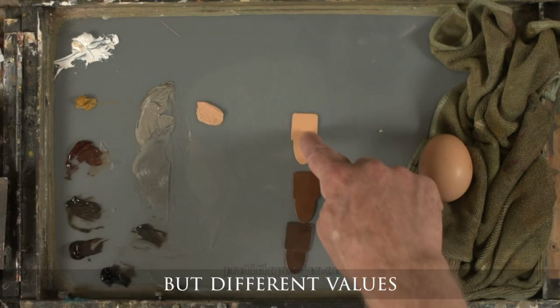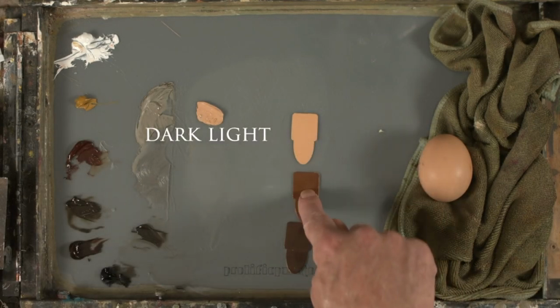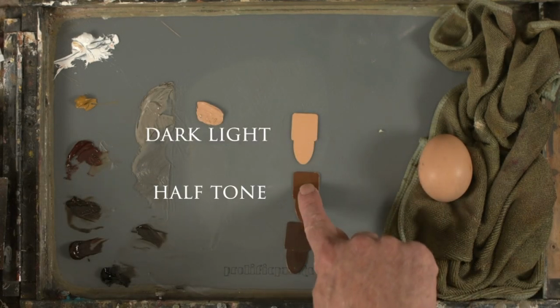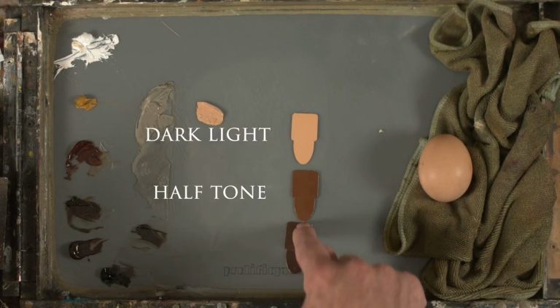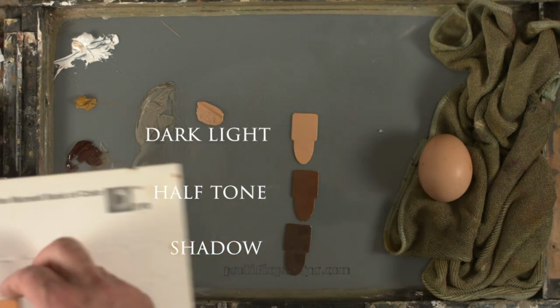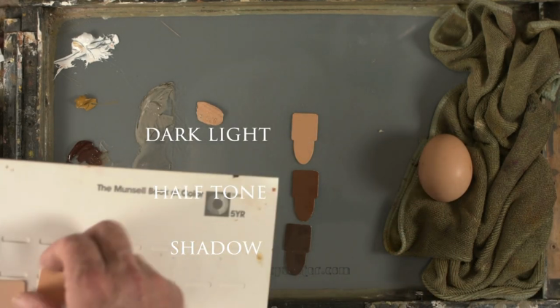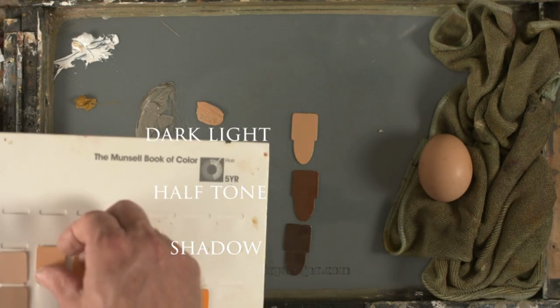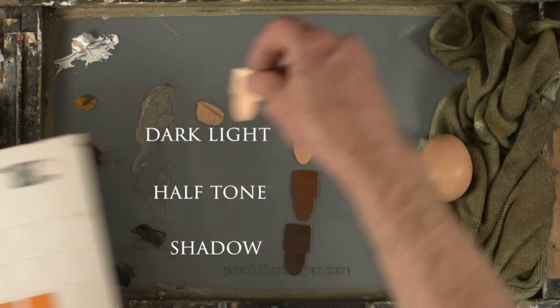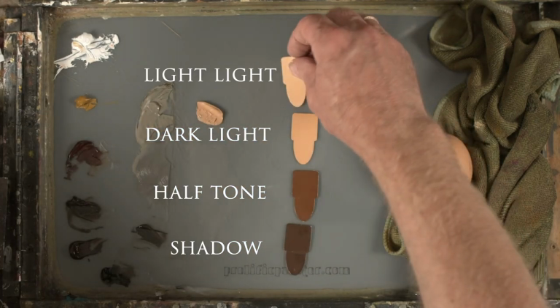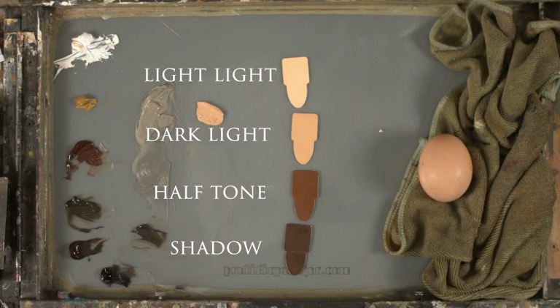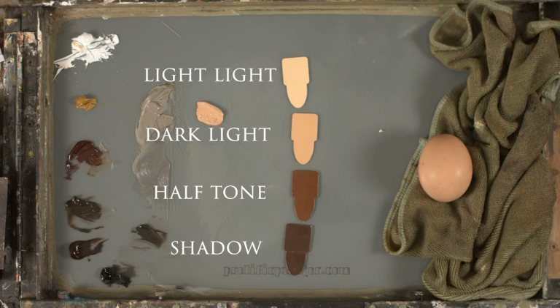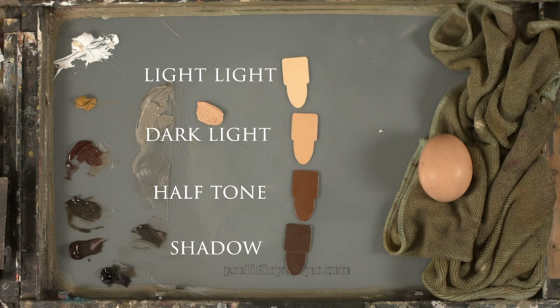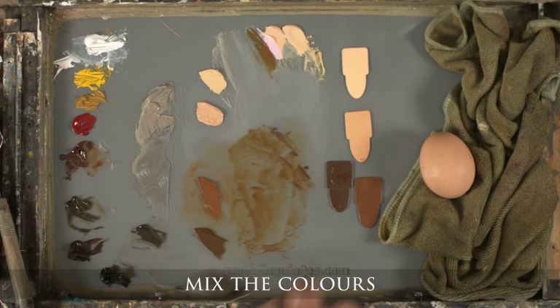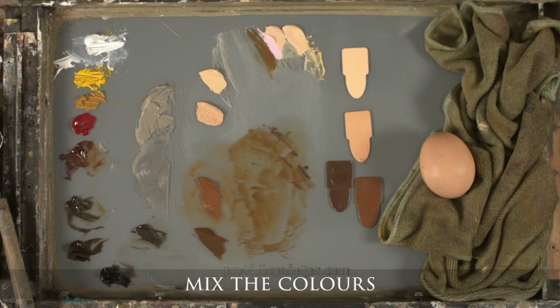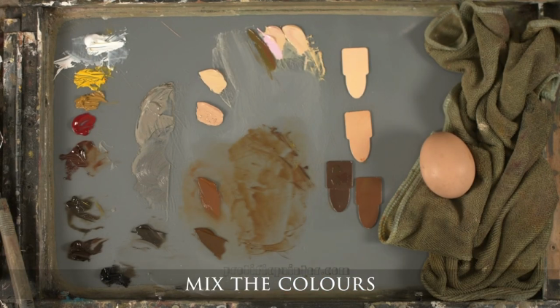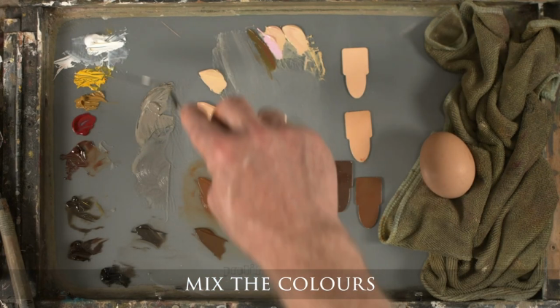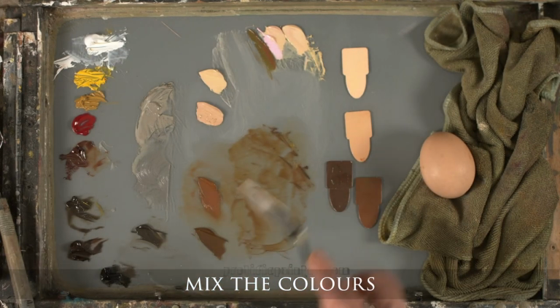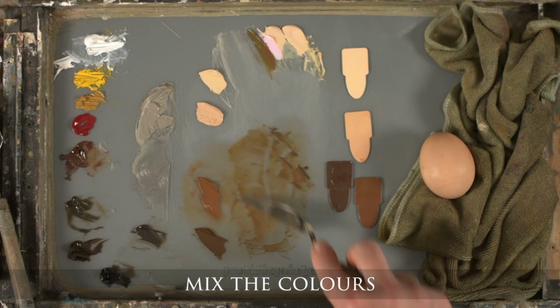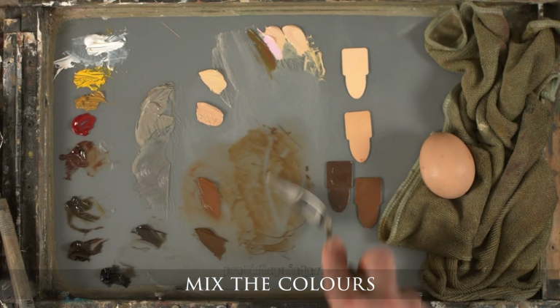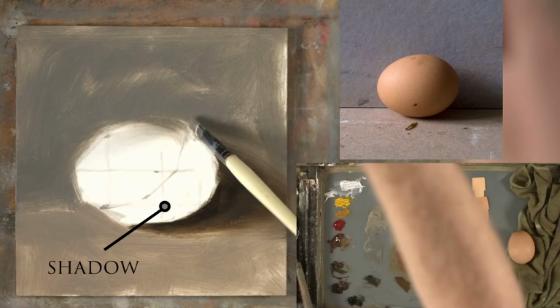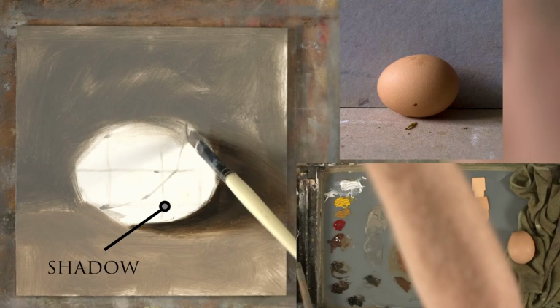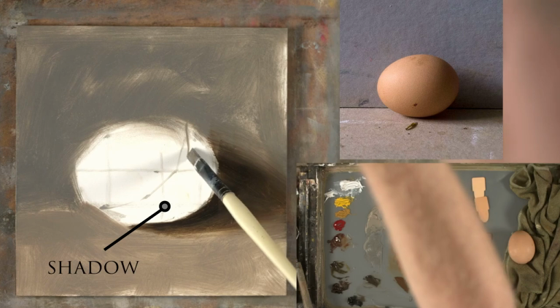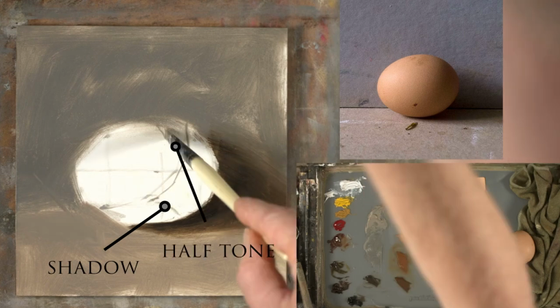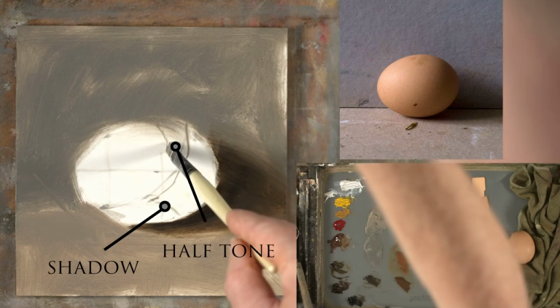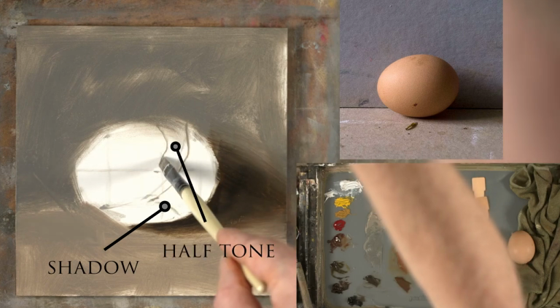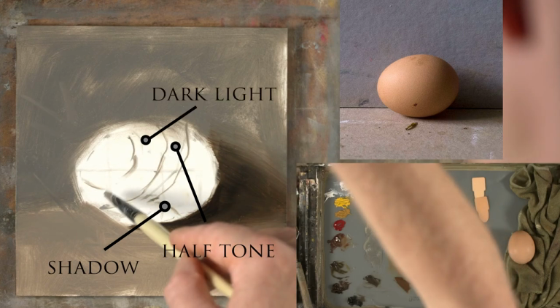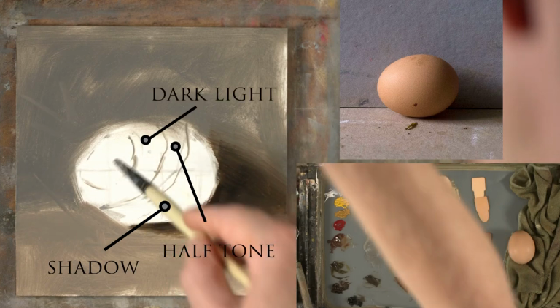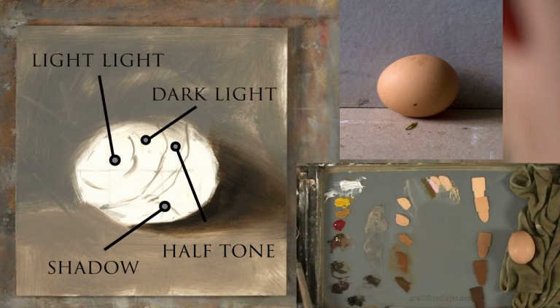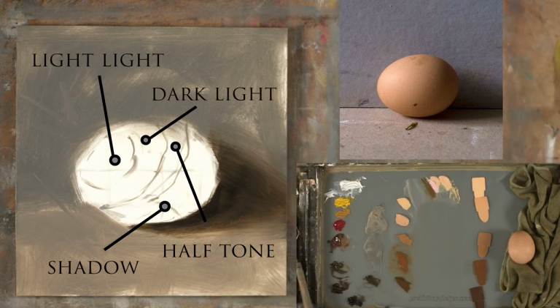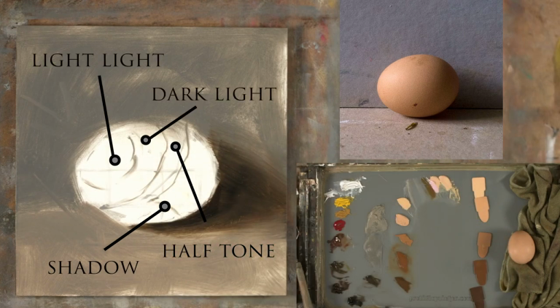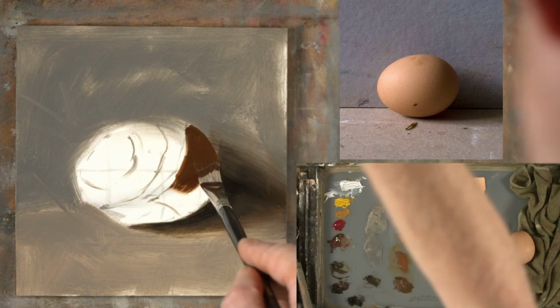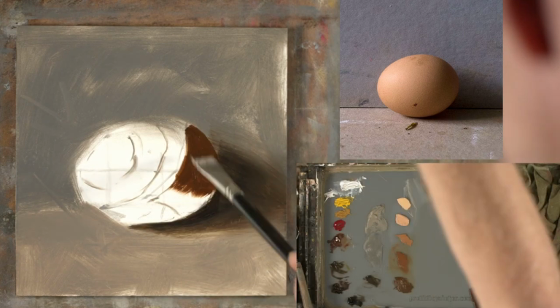One for the dark light, the half tone, the shadow, and the light light. Once each of the colors have been mixed, on the drawing I'll mark out each of the modeling factors.